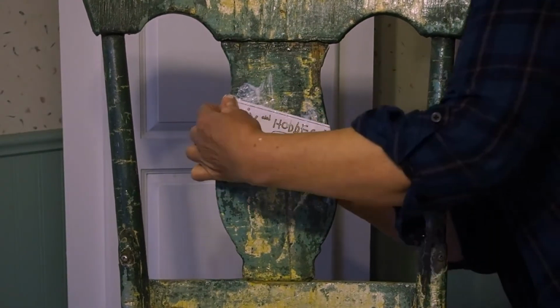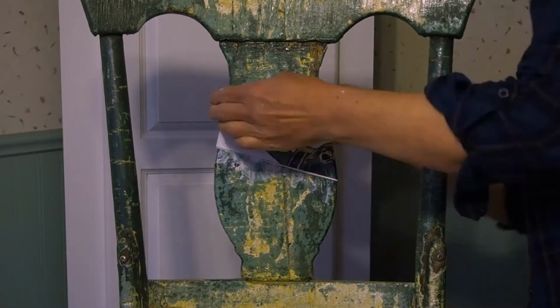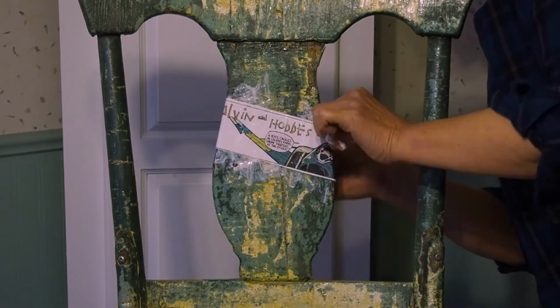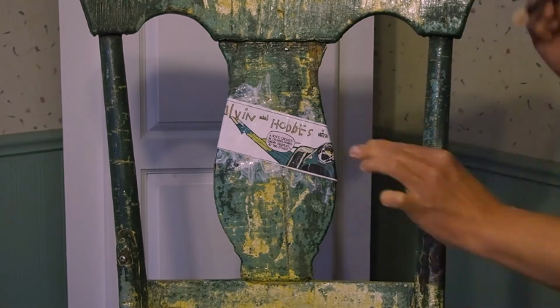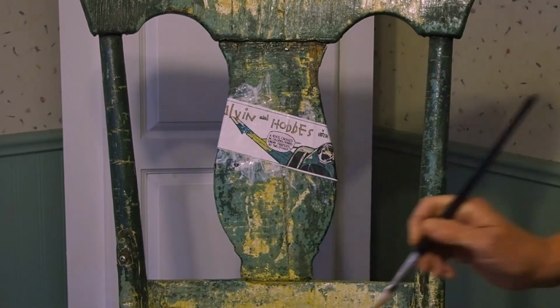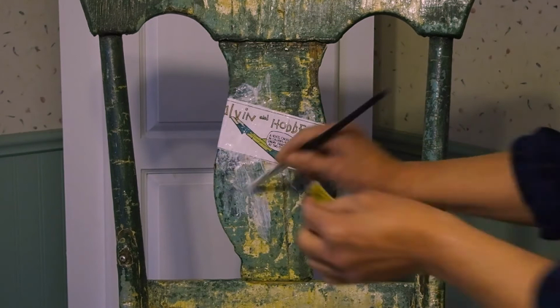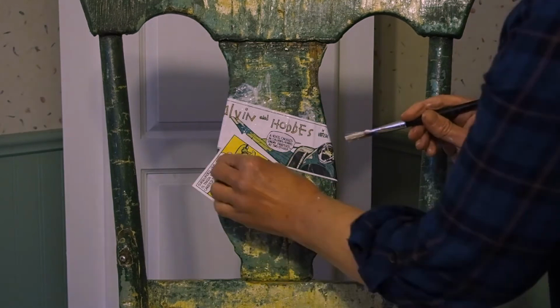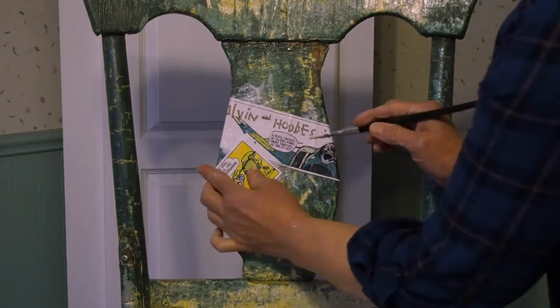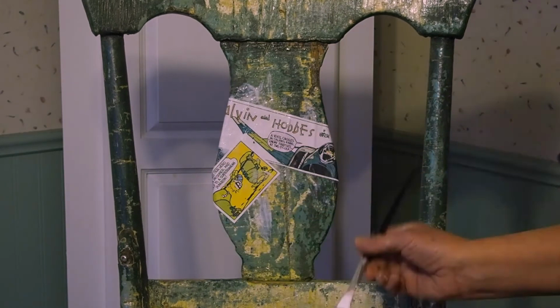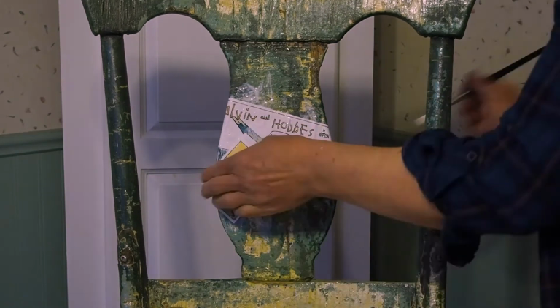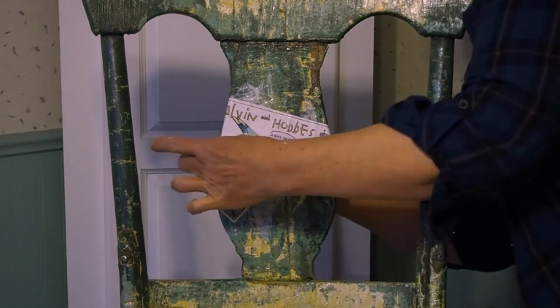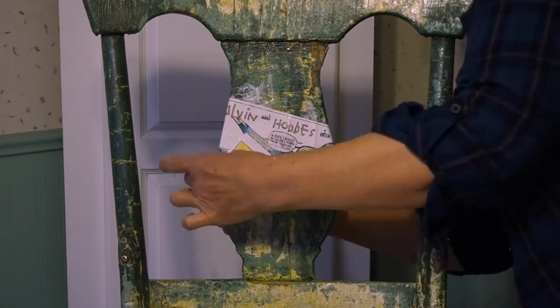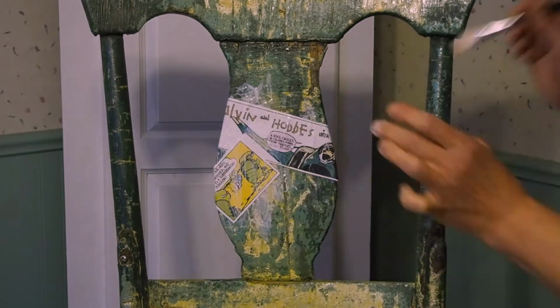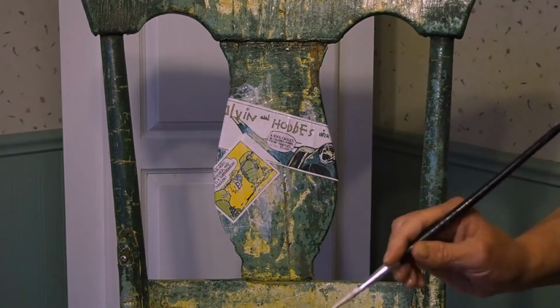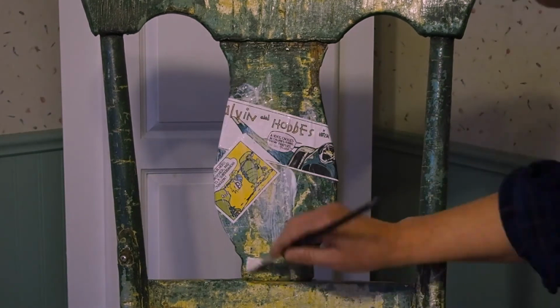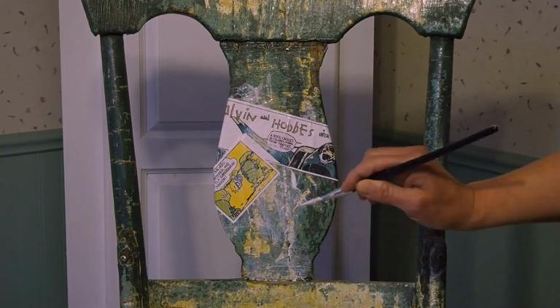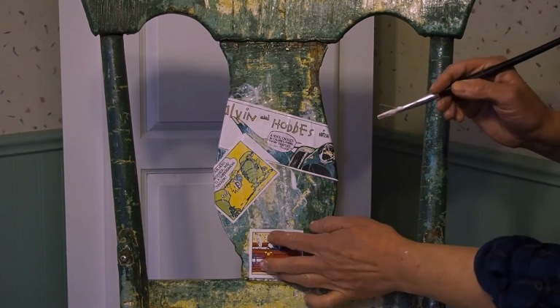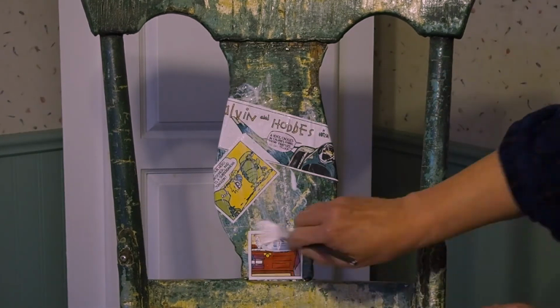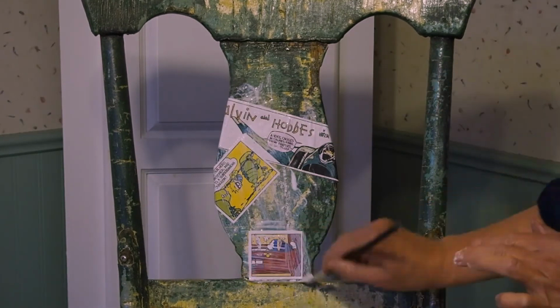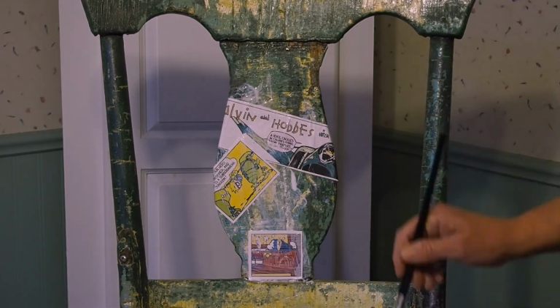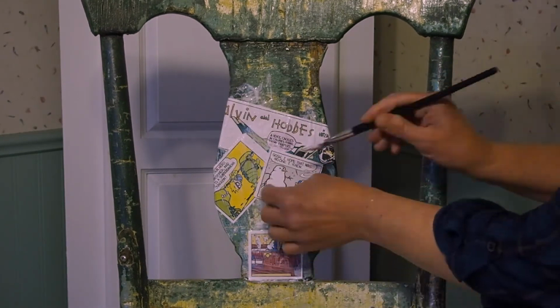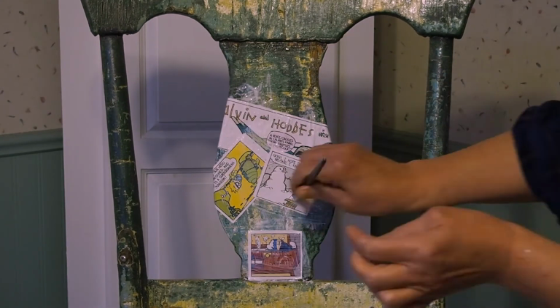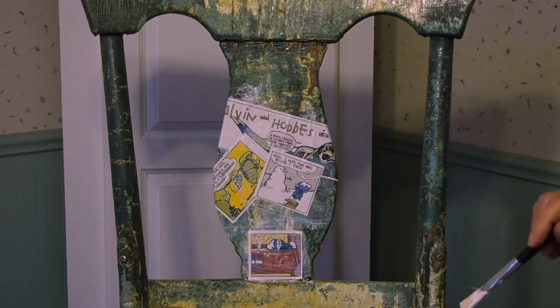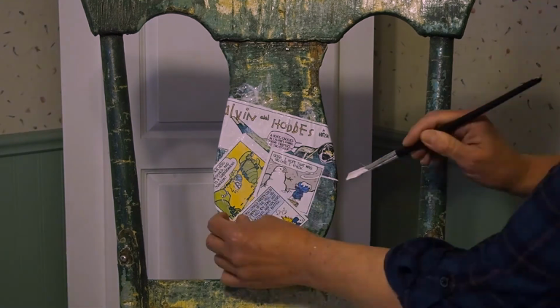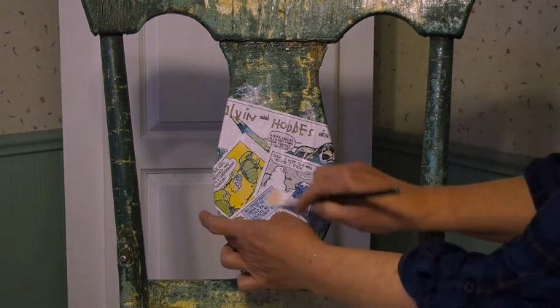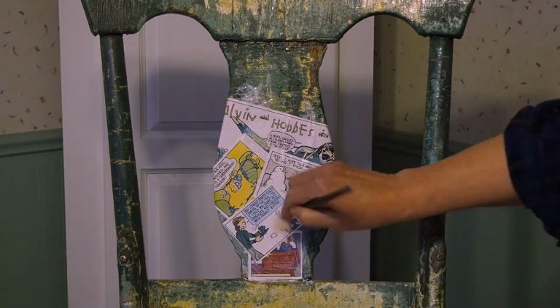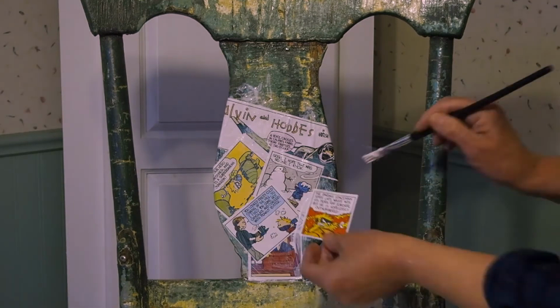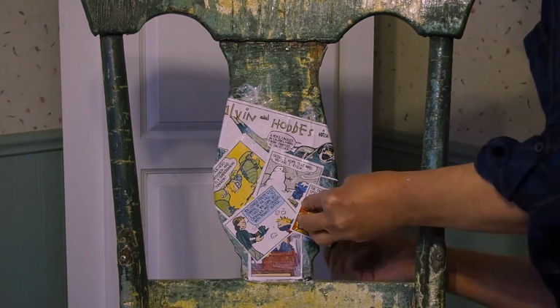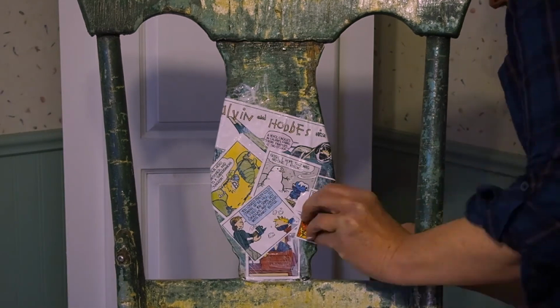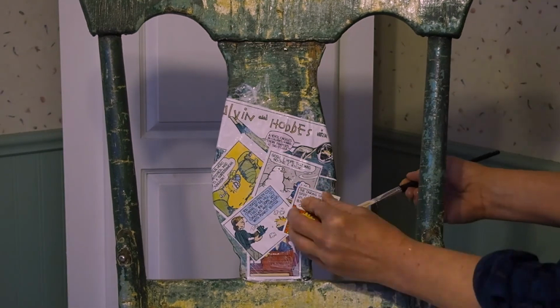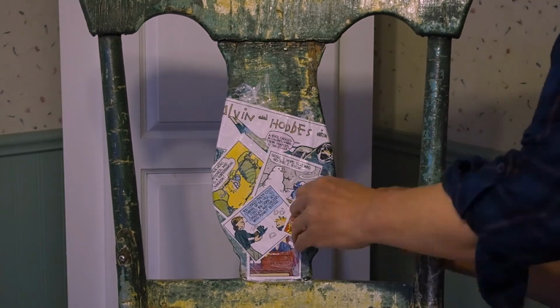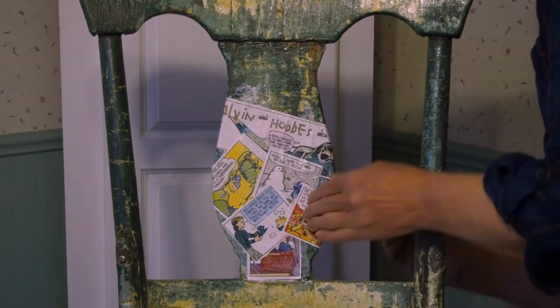So you will have to mold the paper in some places if you've chosen an item that has some intricate sides on it. But just experiment and have fun with it.